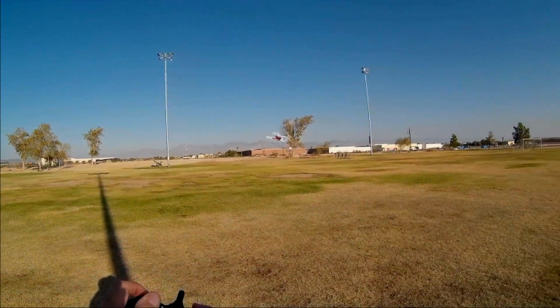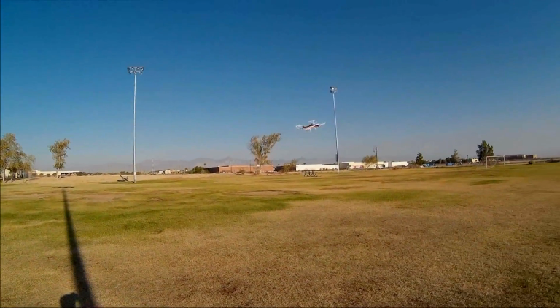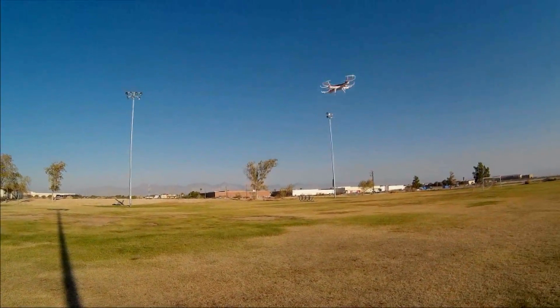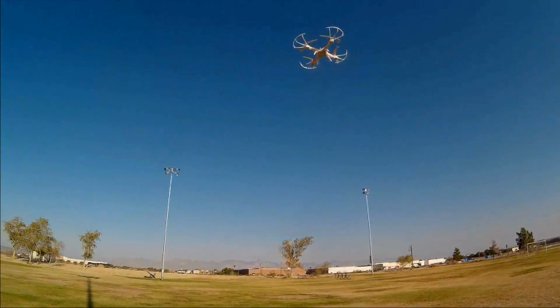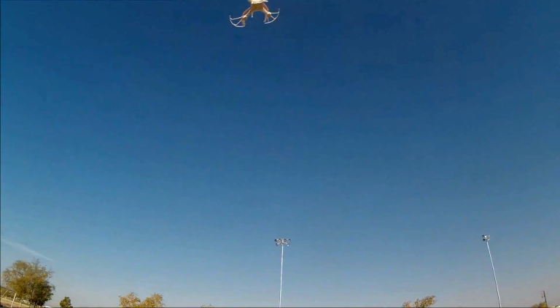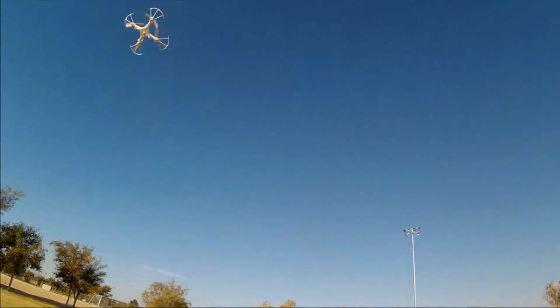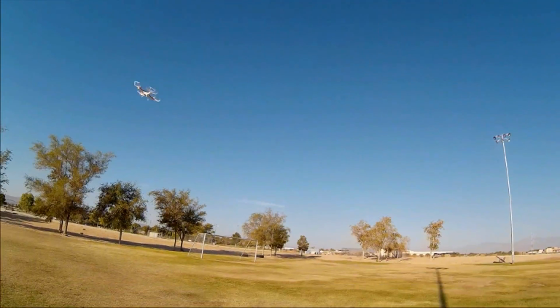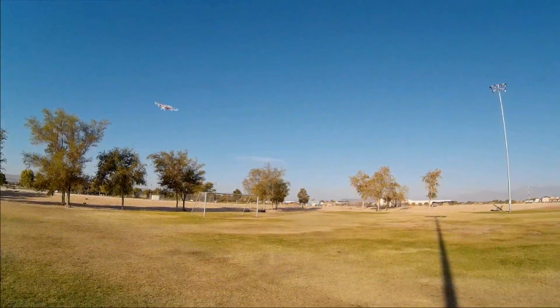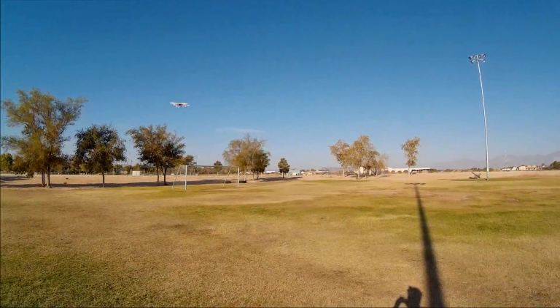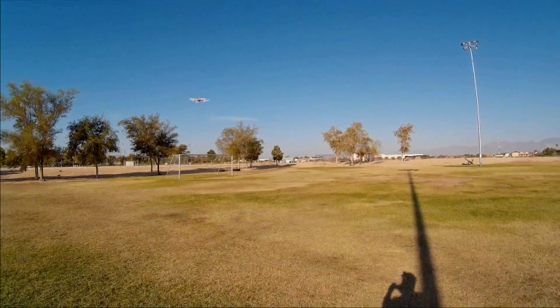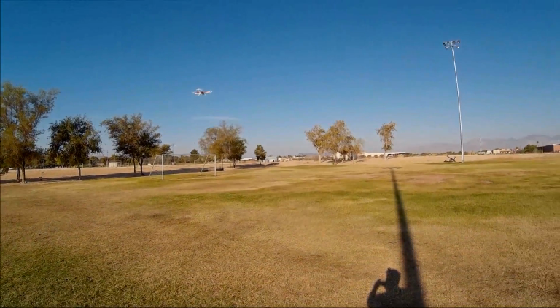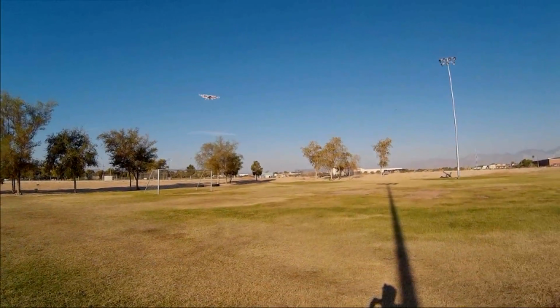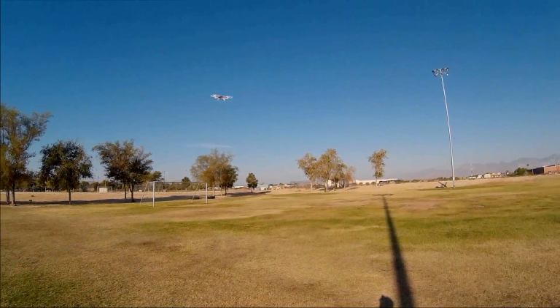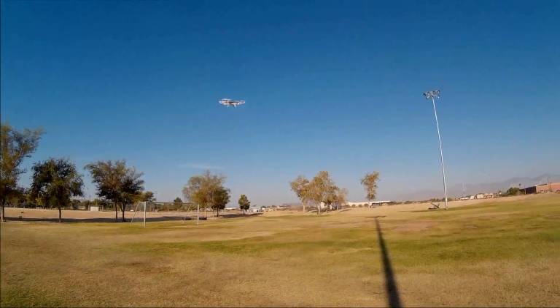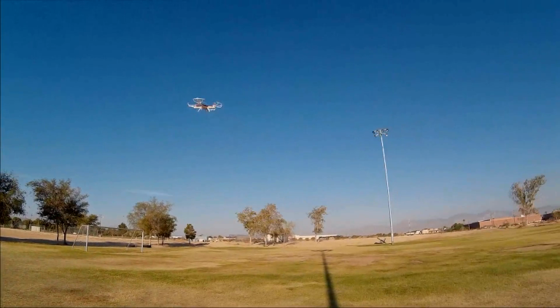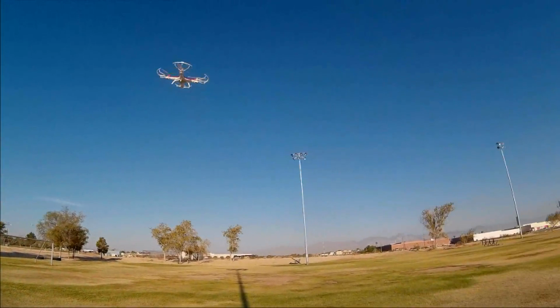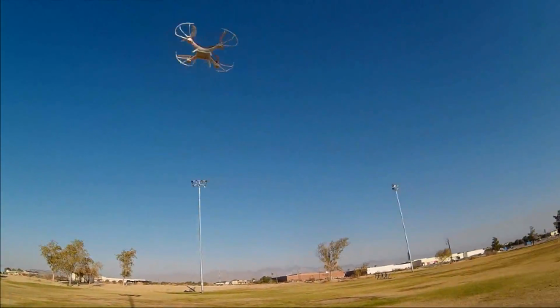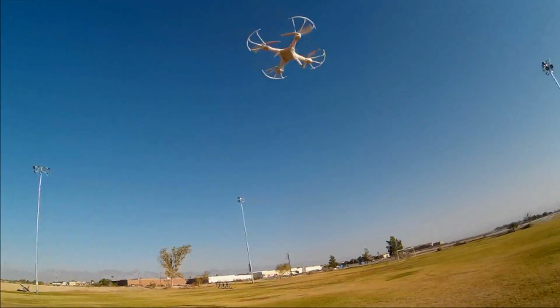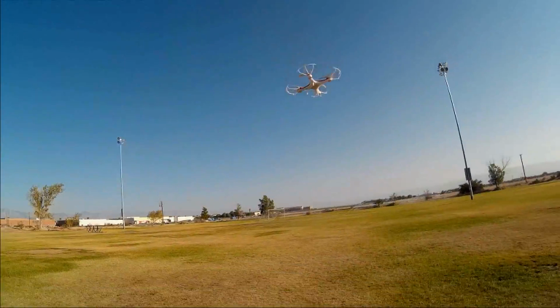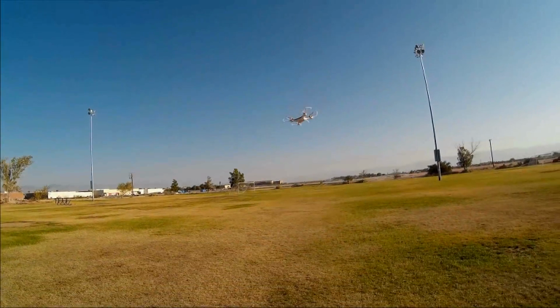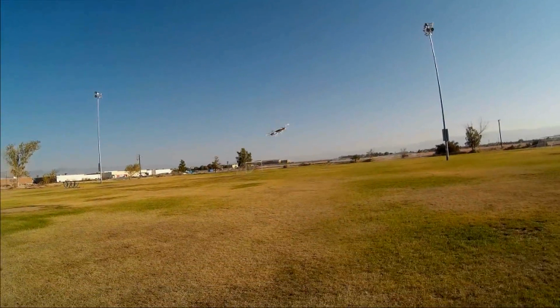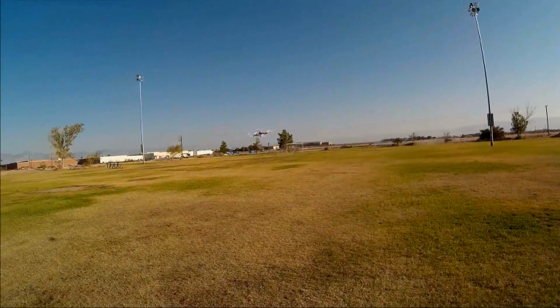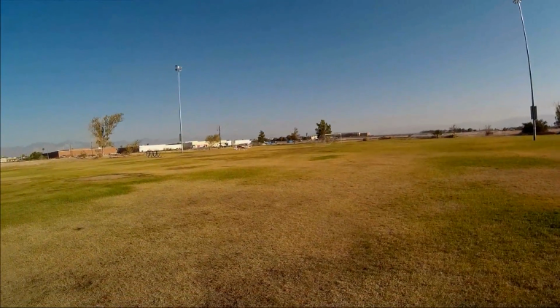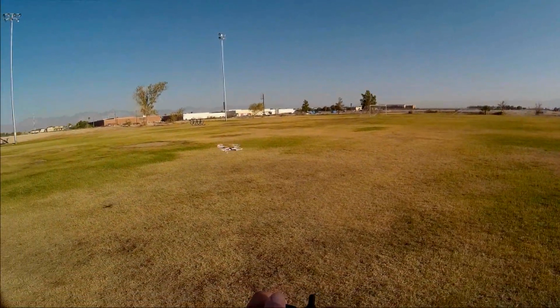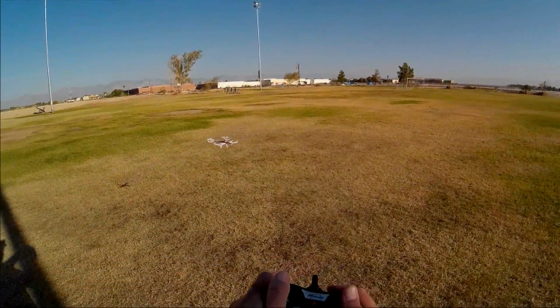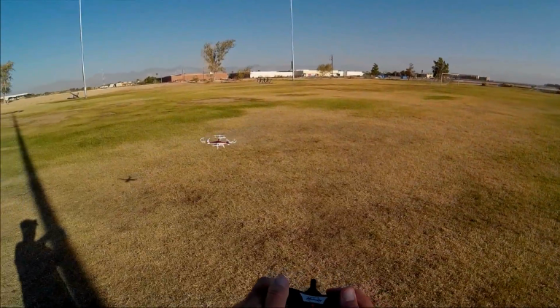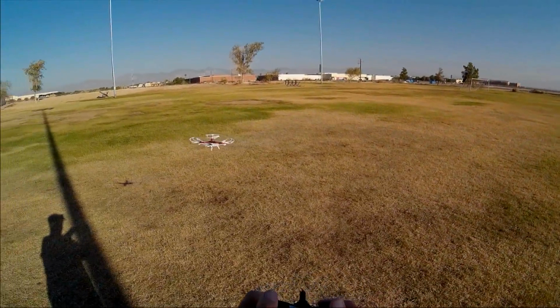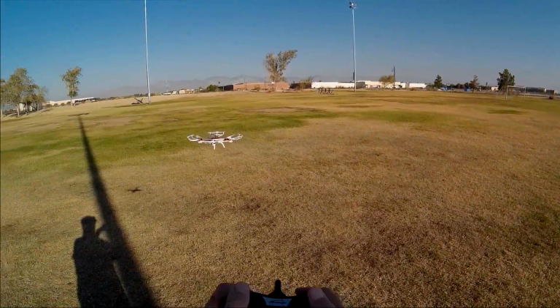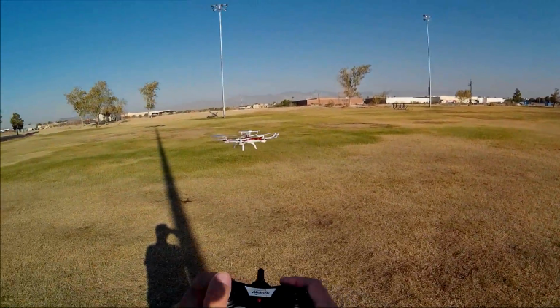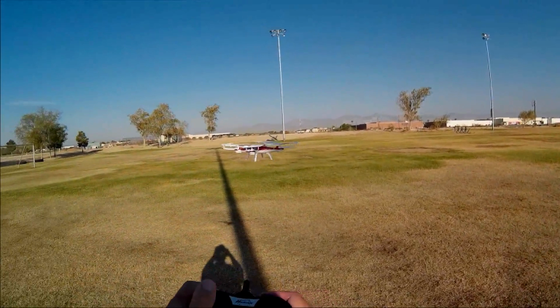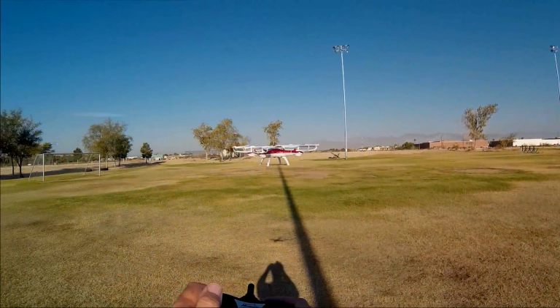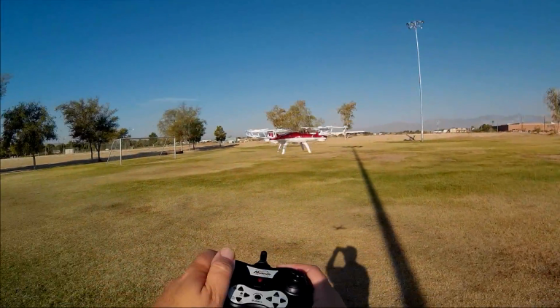Not really super acrobatic — not meant to be. Staying in beginner's rate. Meant to be a beginner's learn-to-fly, stable, learn-to-fly quadcopter. And that, it succeeds.